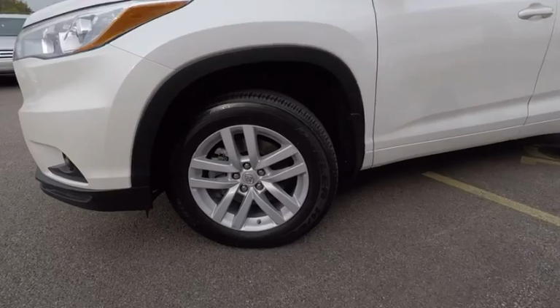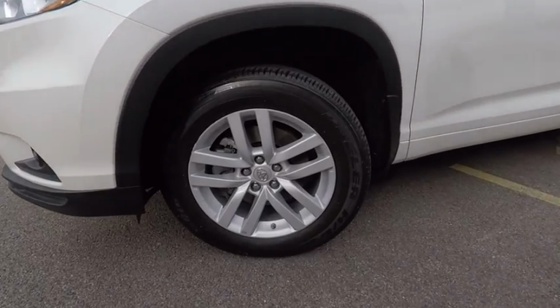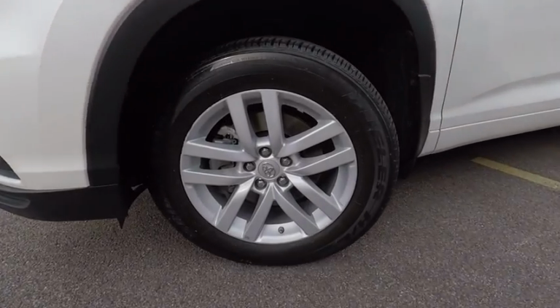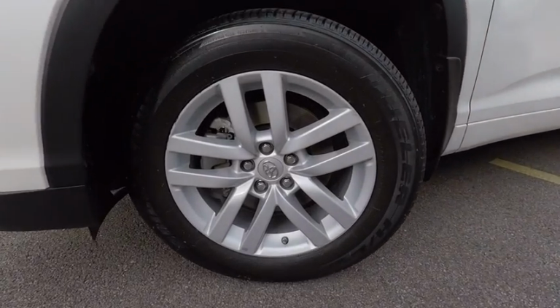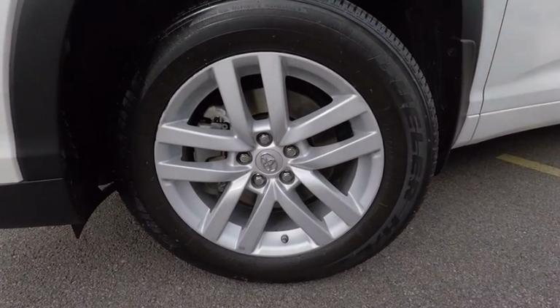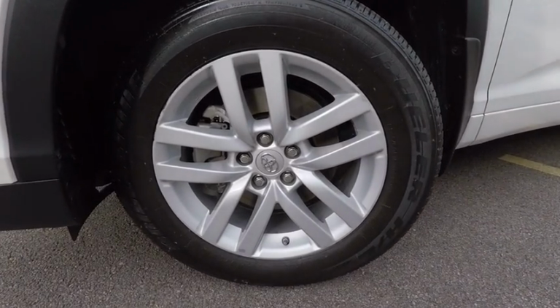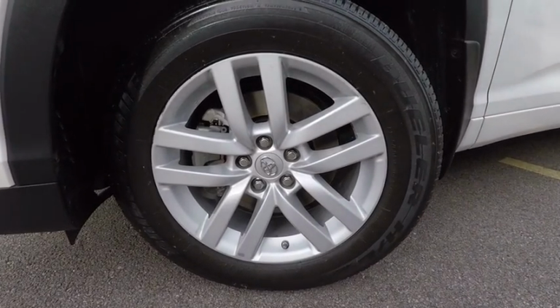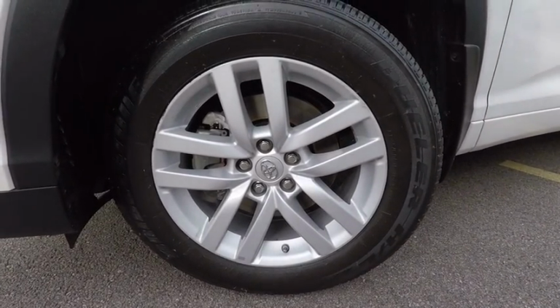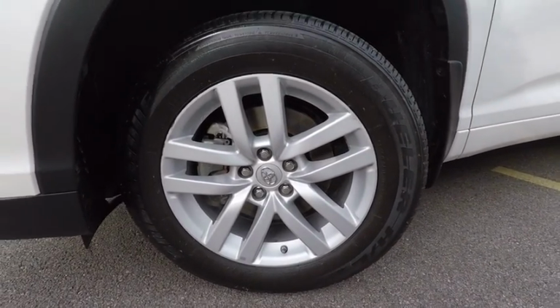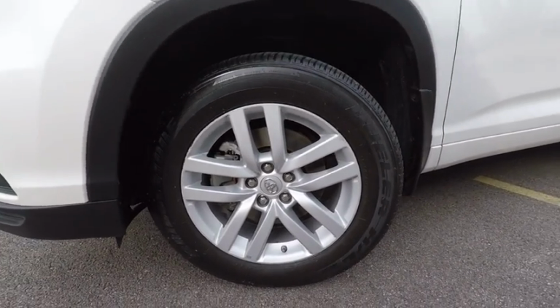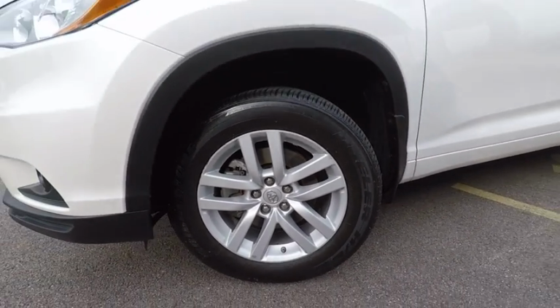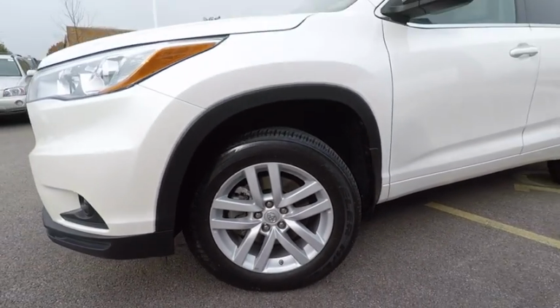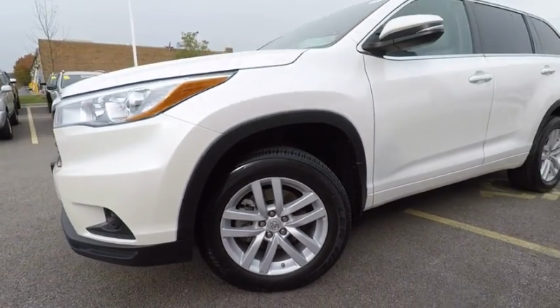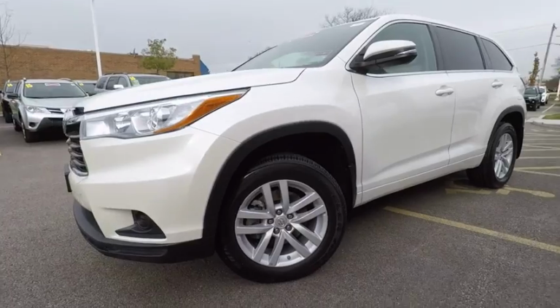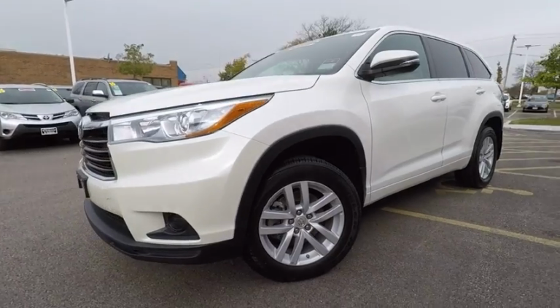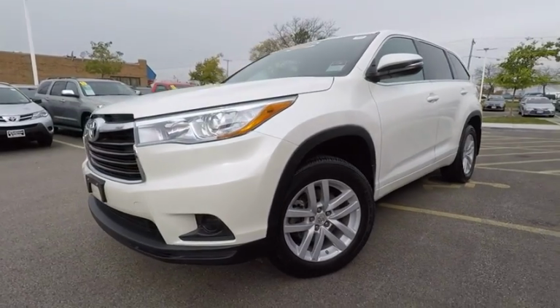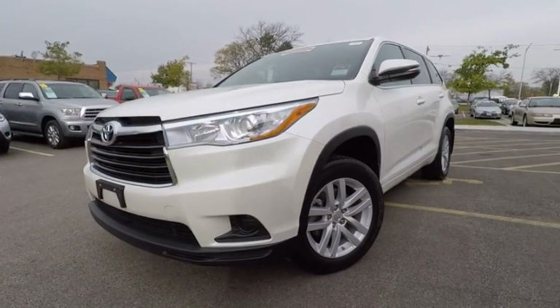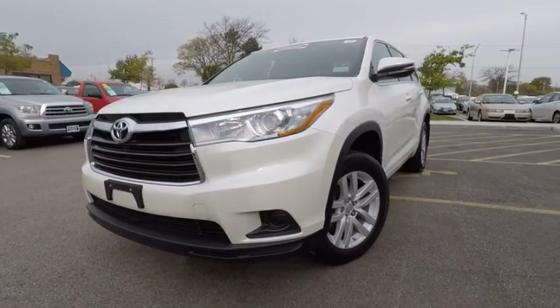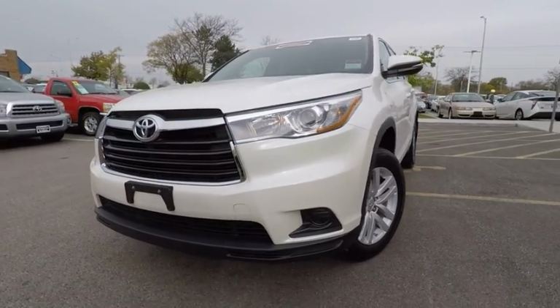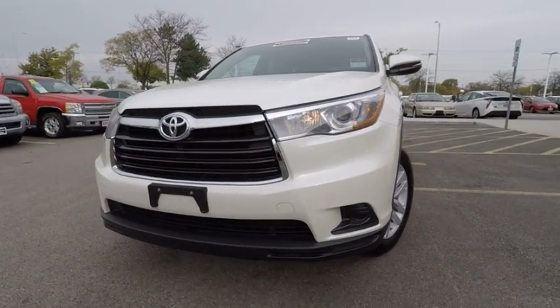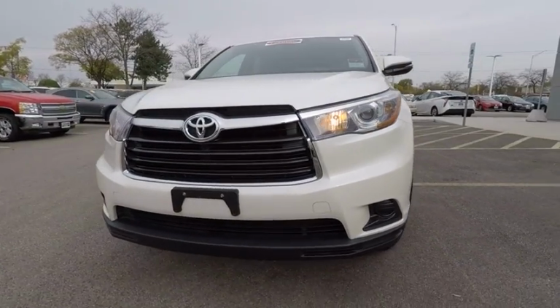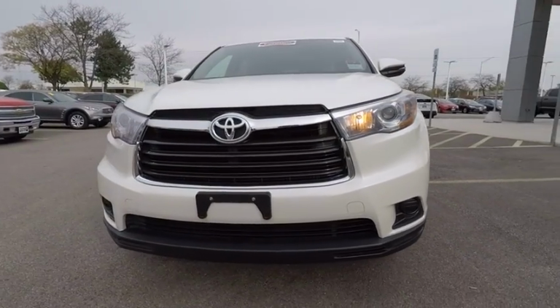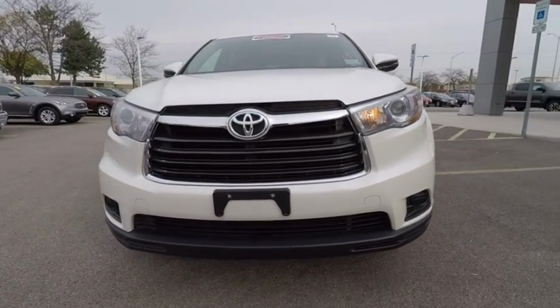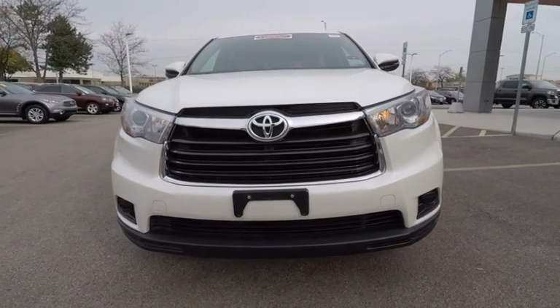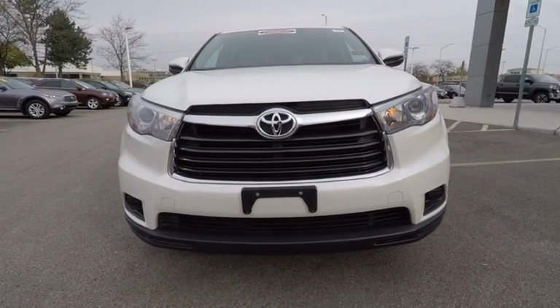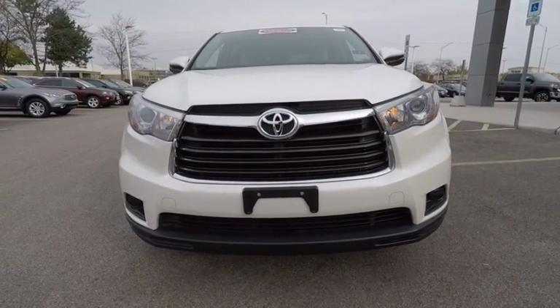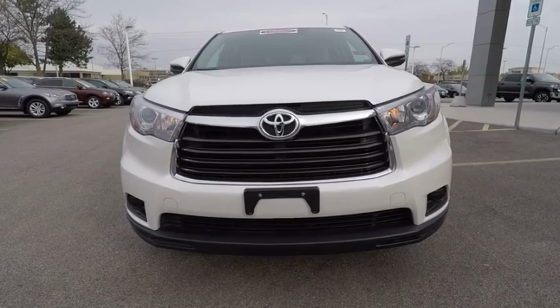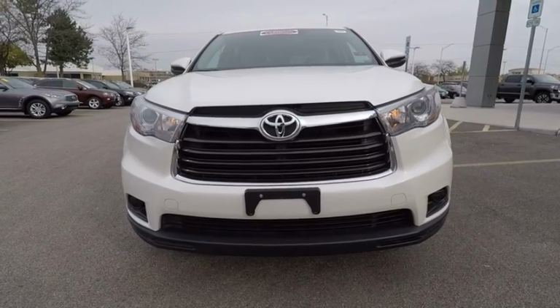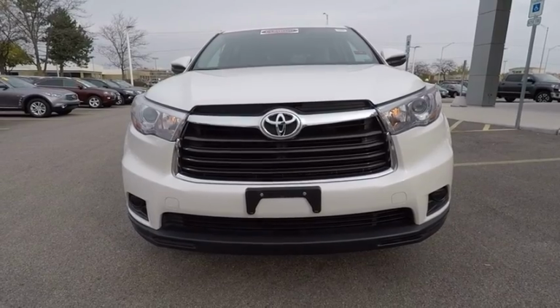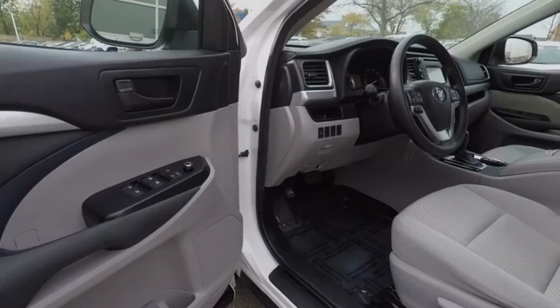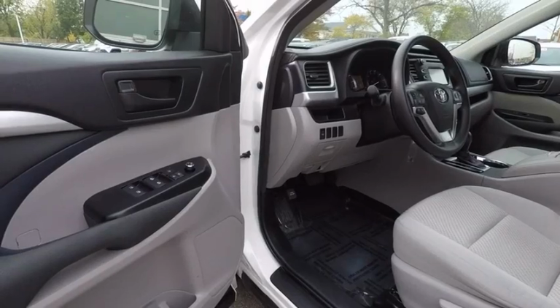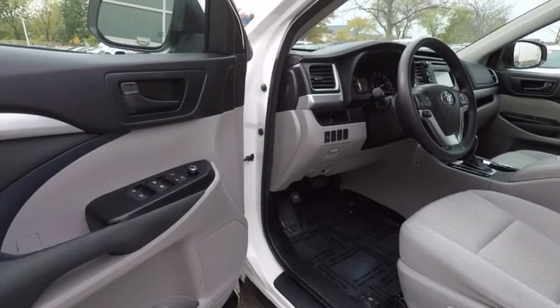Here are some of this vehicle's great options: stability control, traction control, power steering, cruise control, fog lights, trip odometer, power door locks, power brakes, clock, child safety locks.